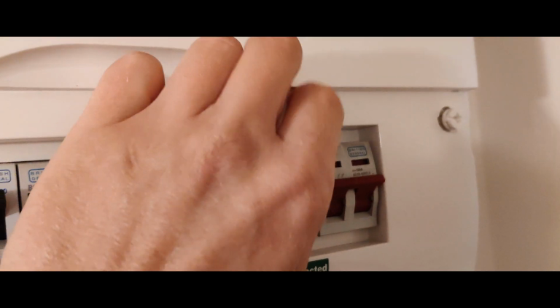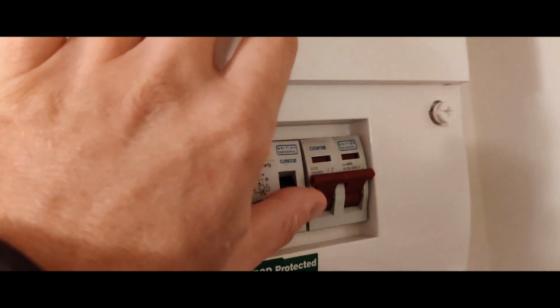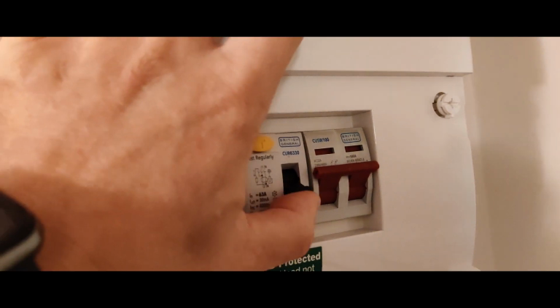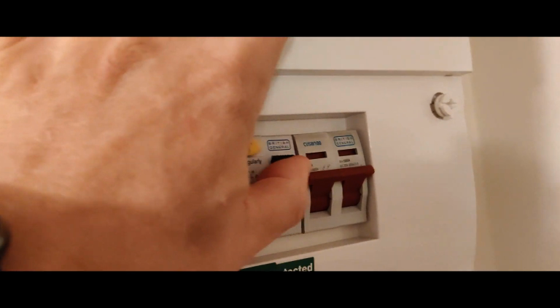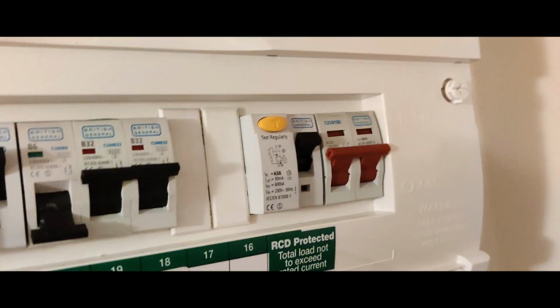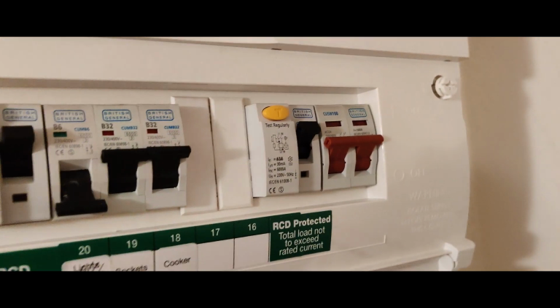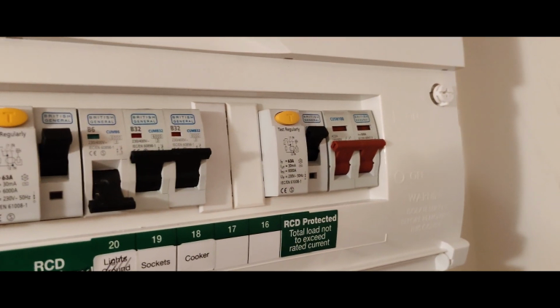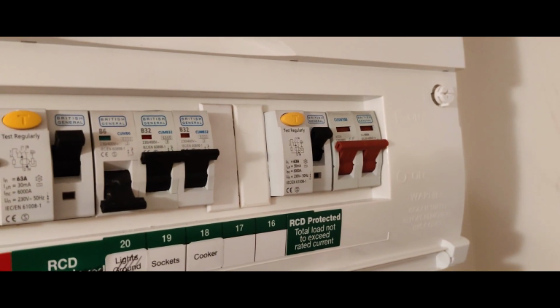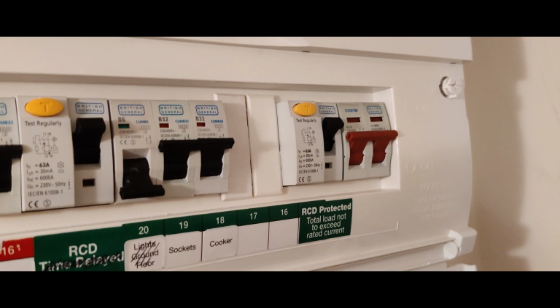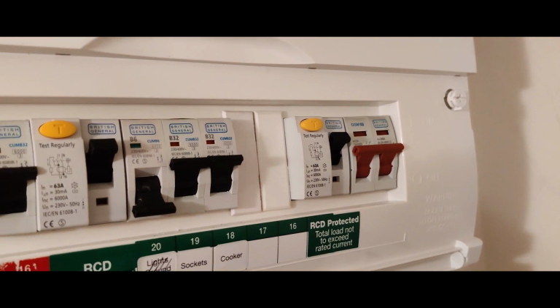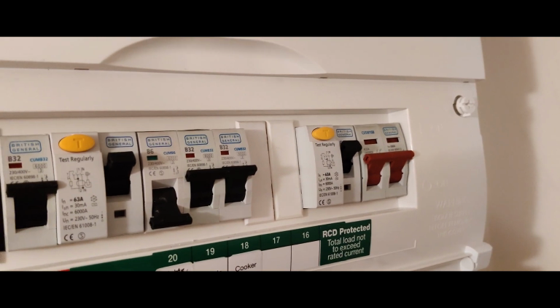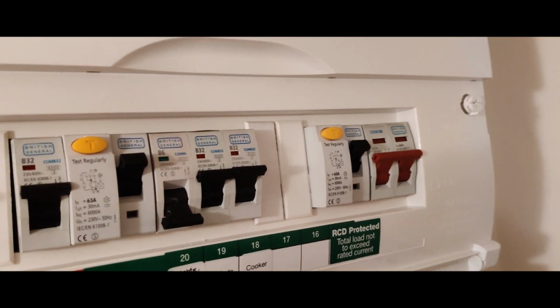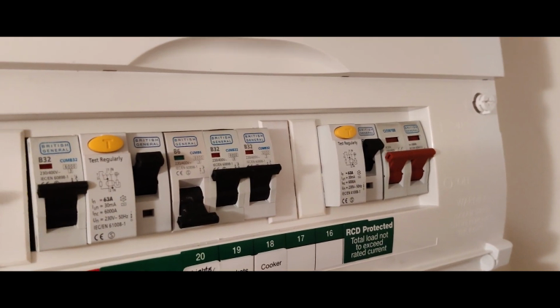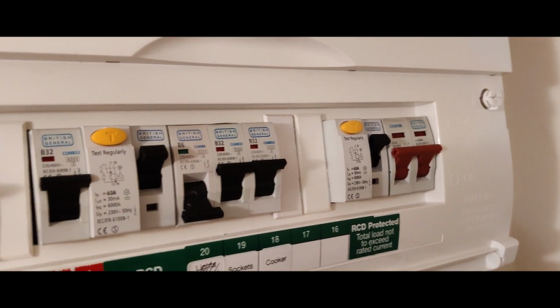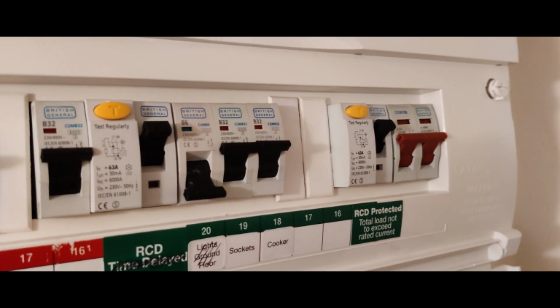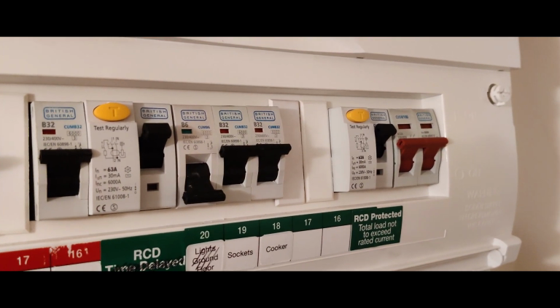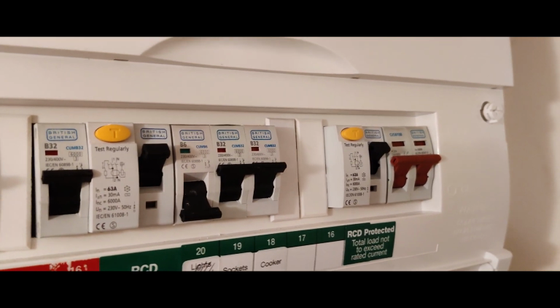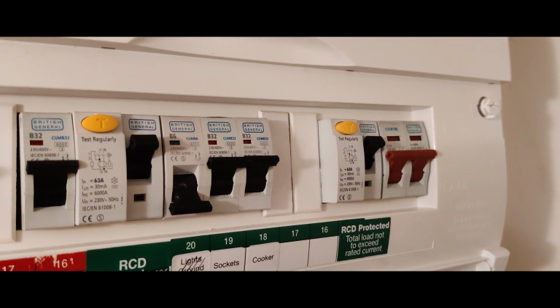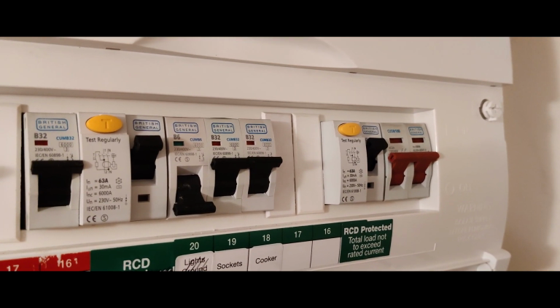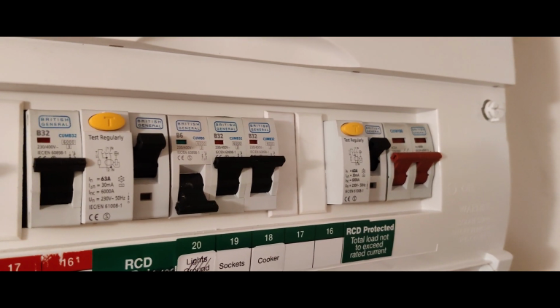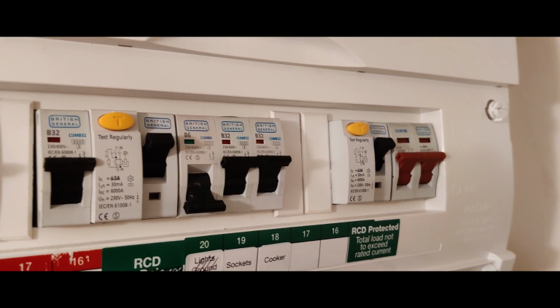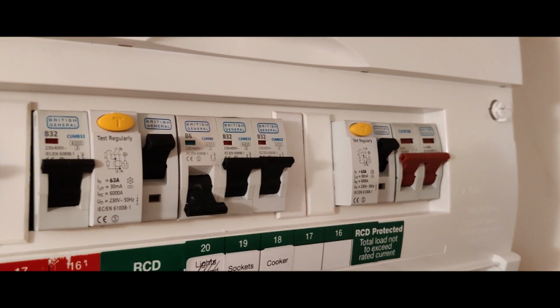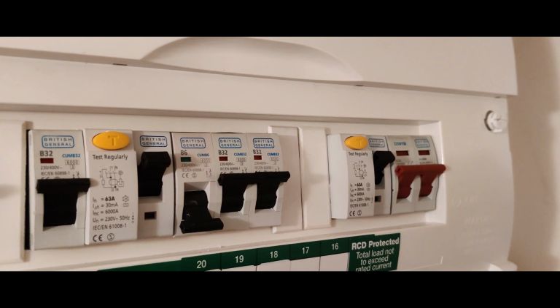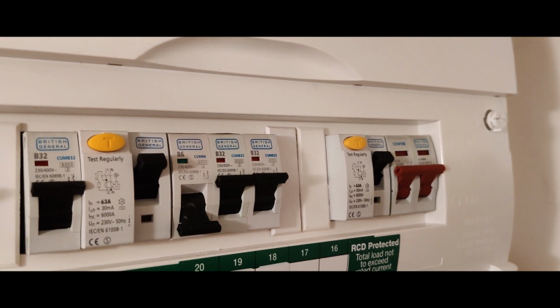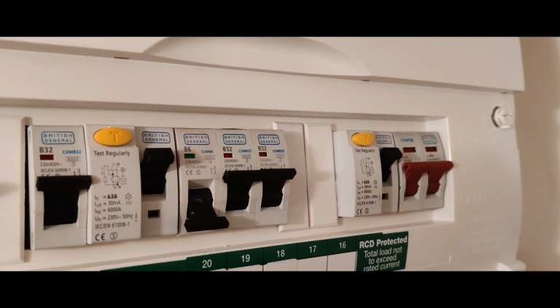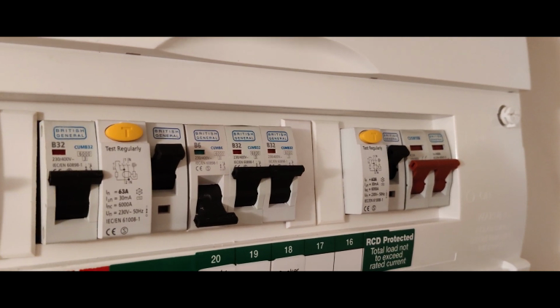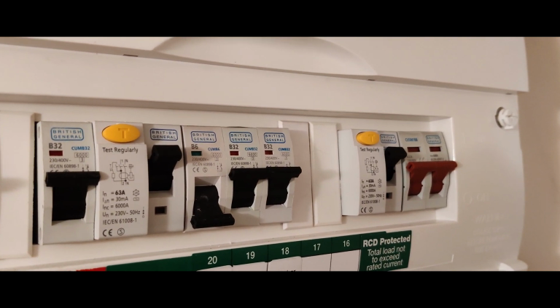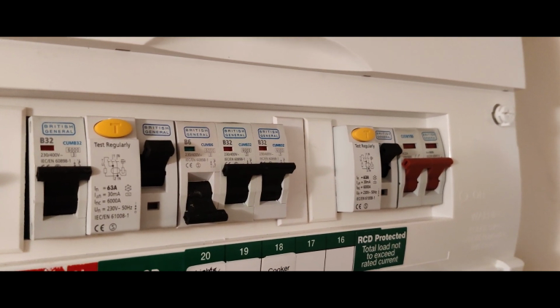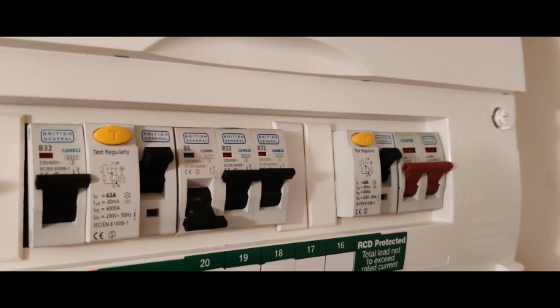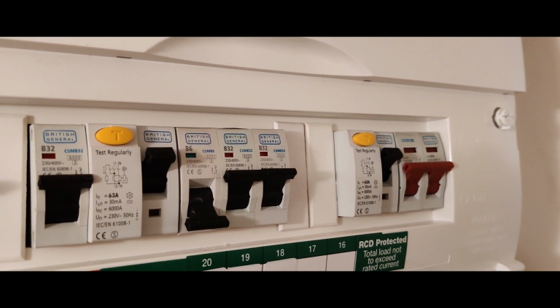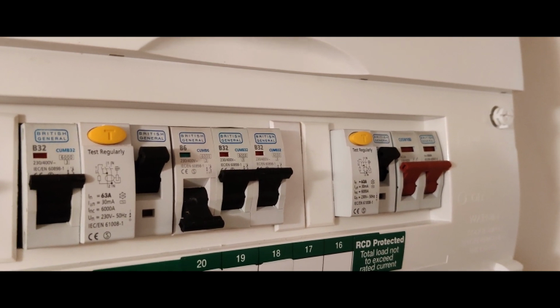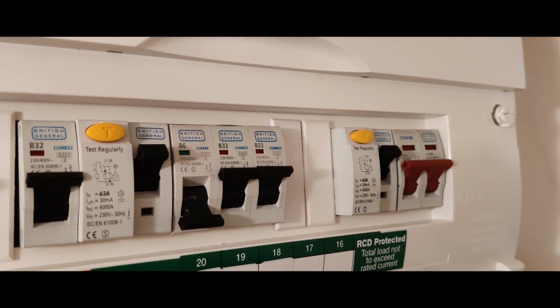If it doesn't trip, then you need to contact an electrician like myself, because there's something wrong with it — it's faulty.